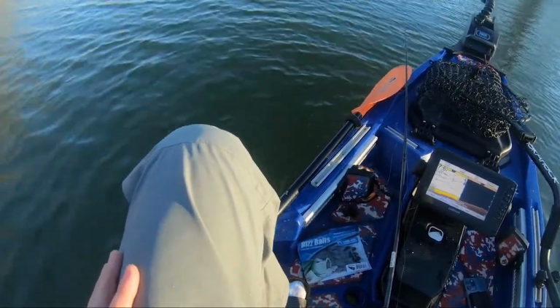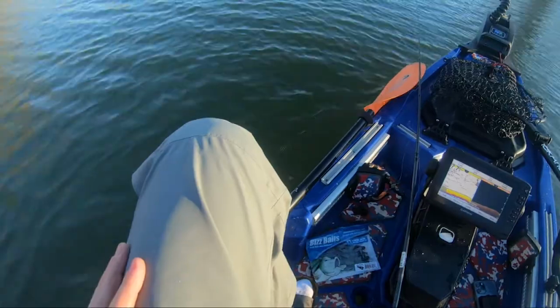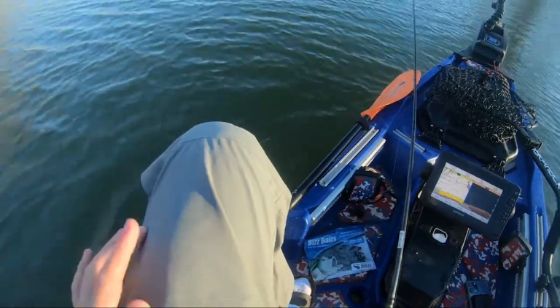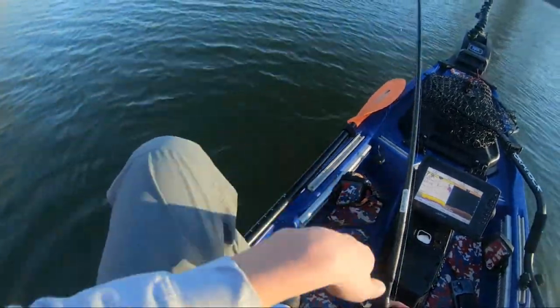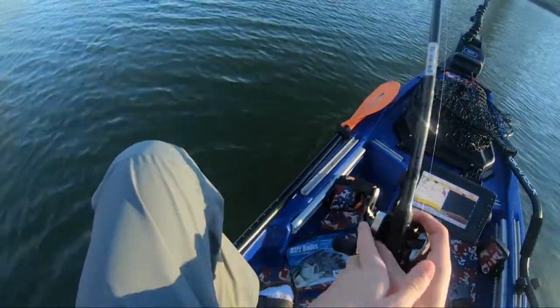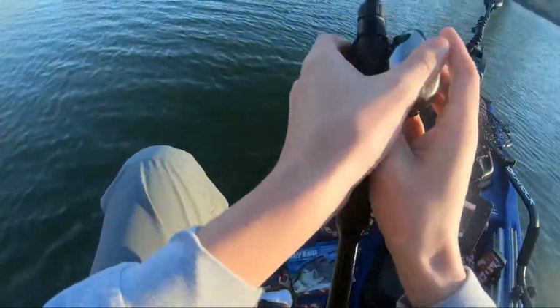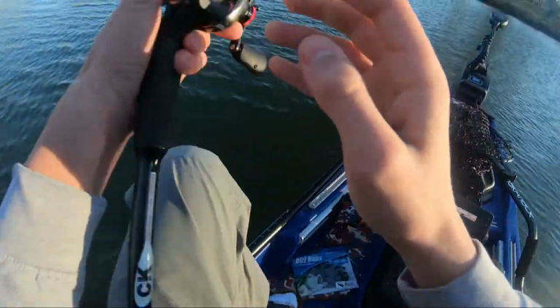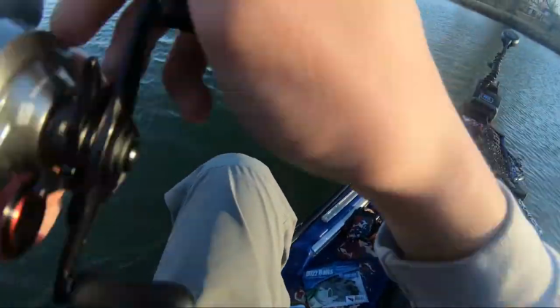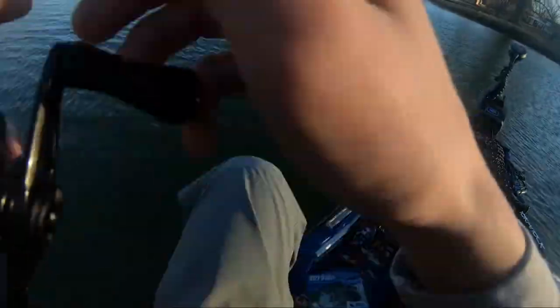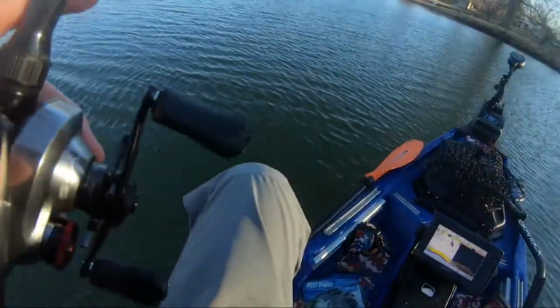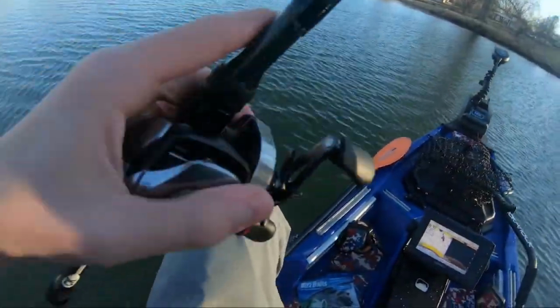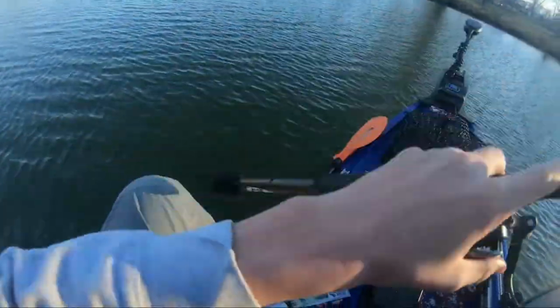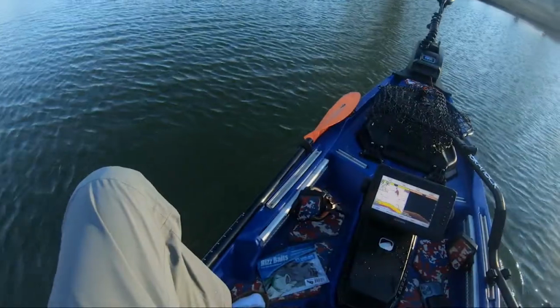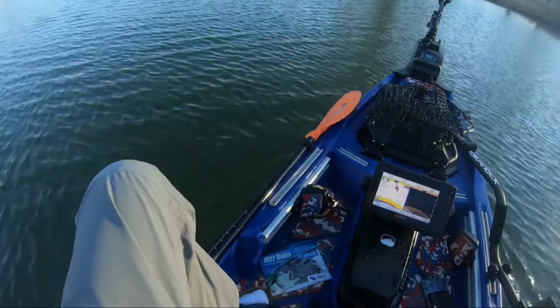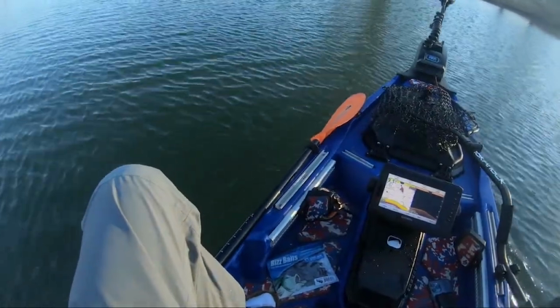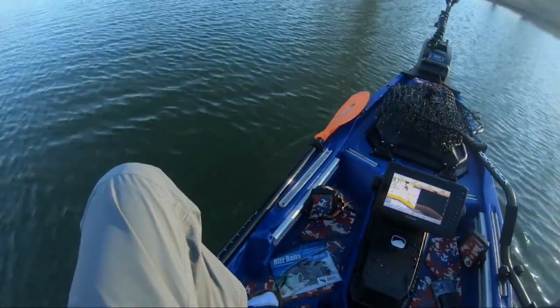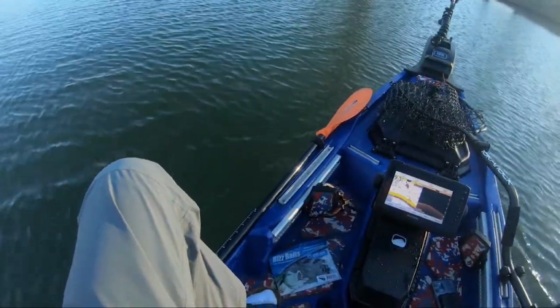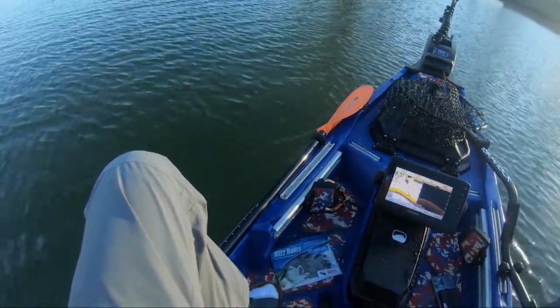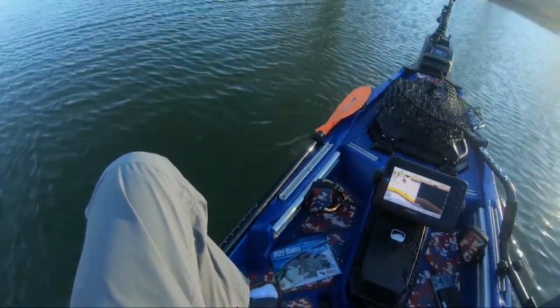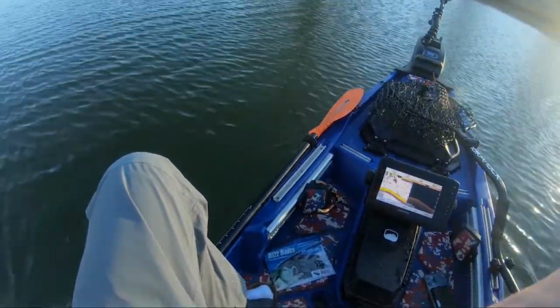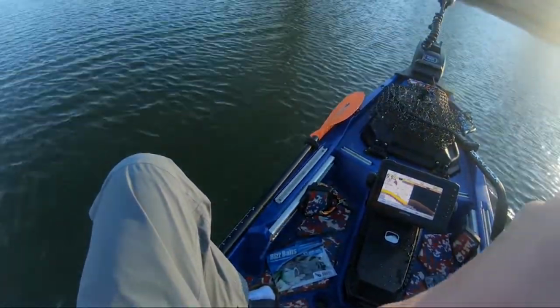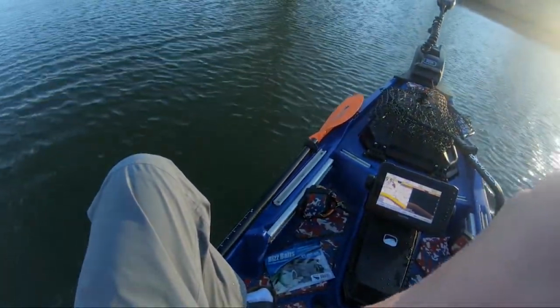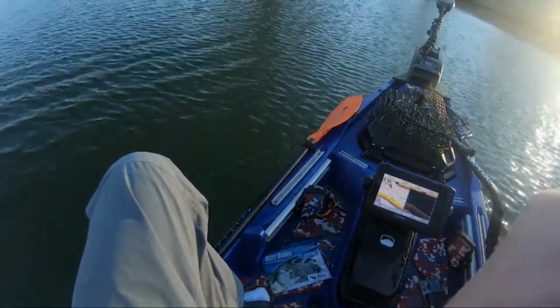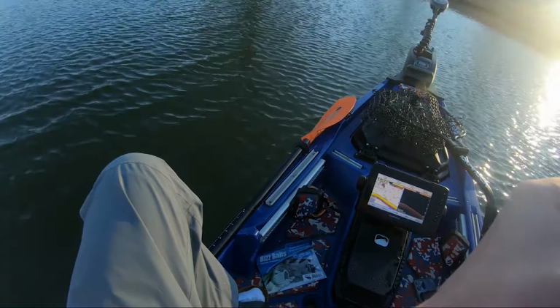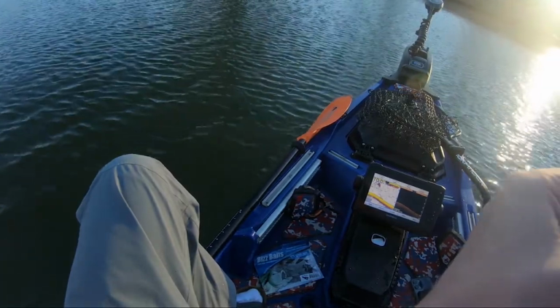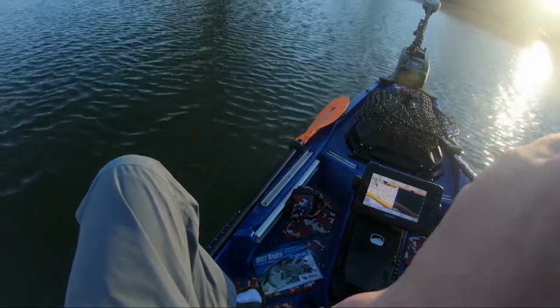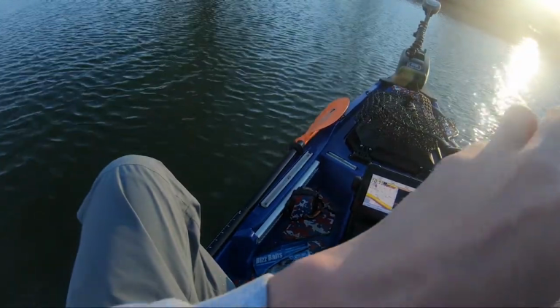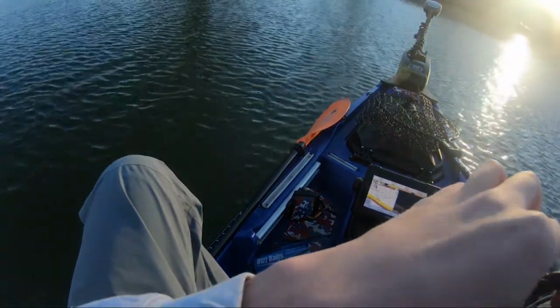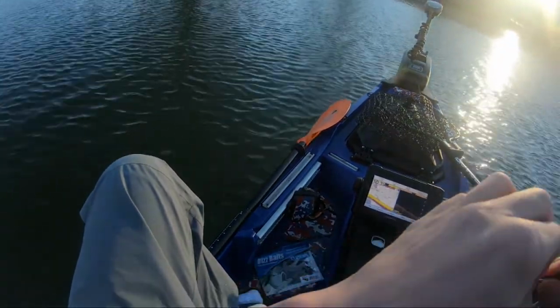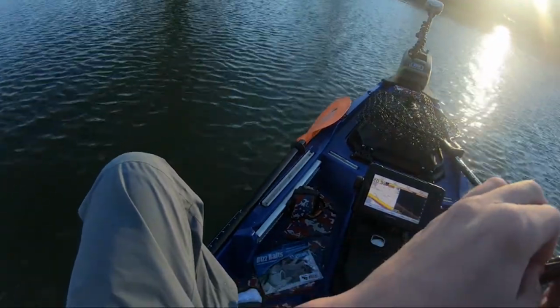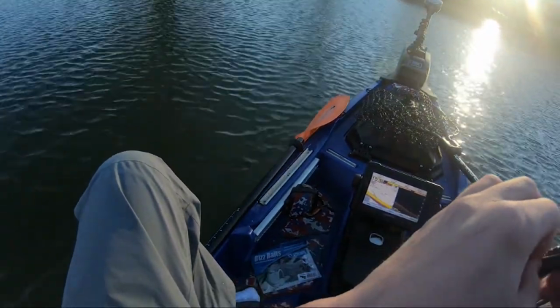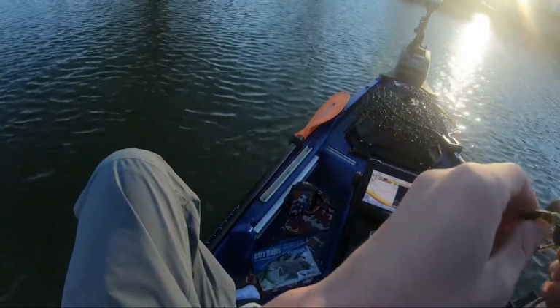So far, this rod and reel combo — I'm loving it. Because I got the Scorpion DC for Christmas and I haven't had a chance to really utilize it yet.